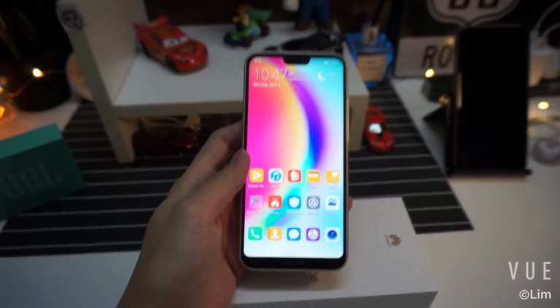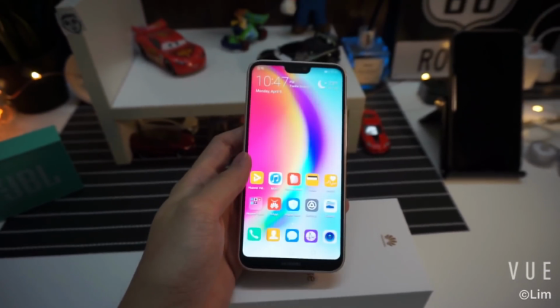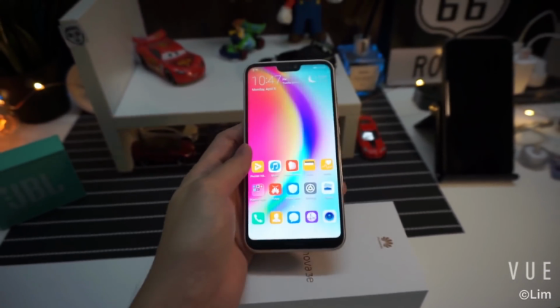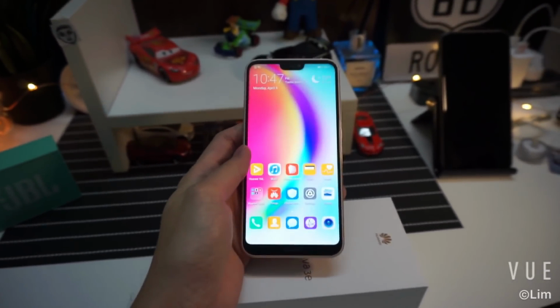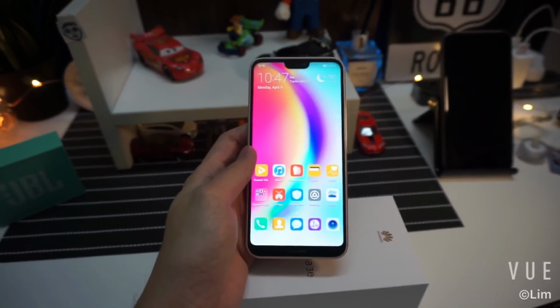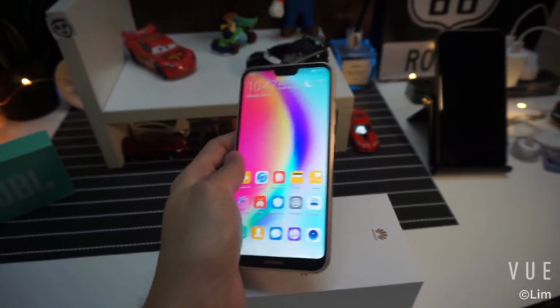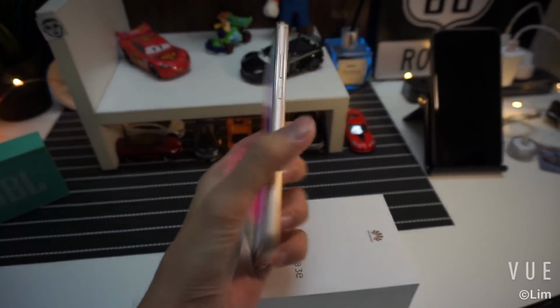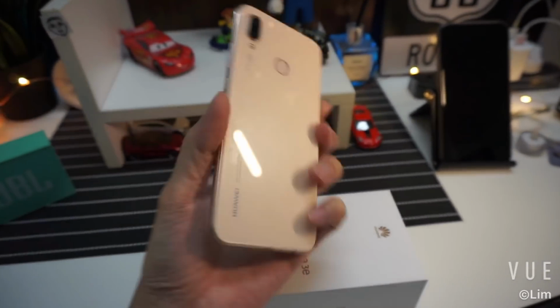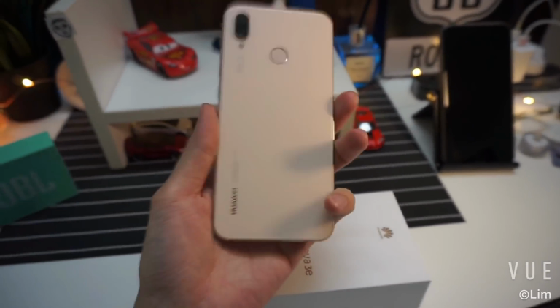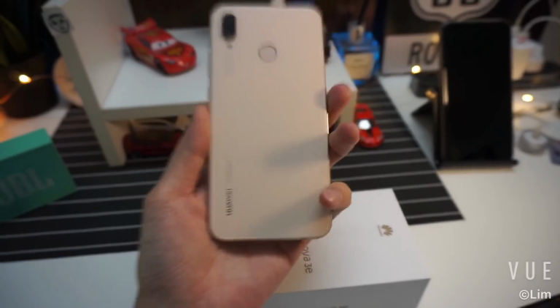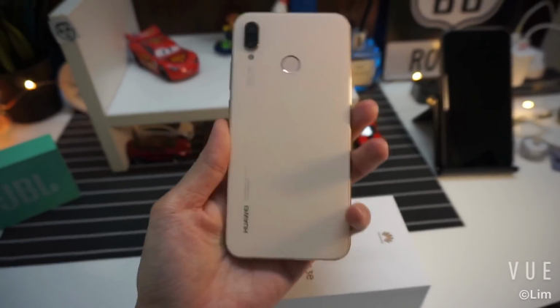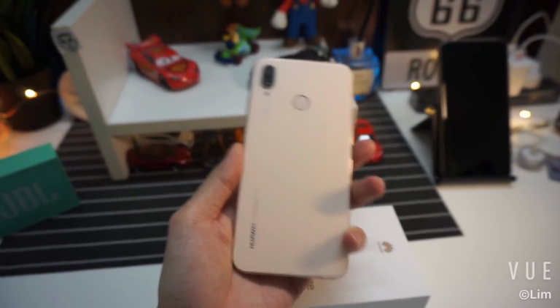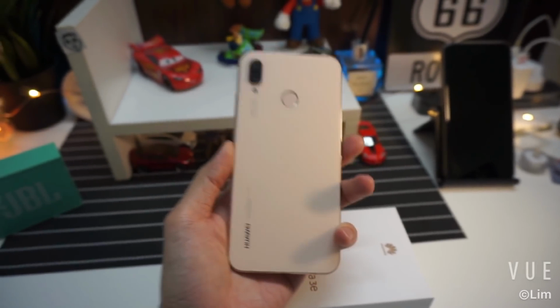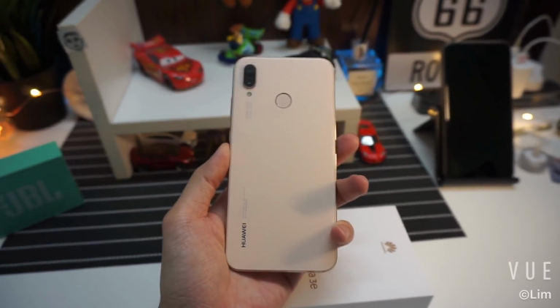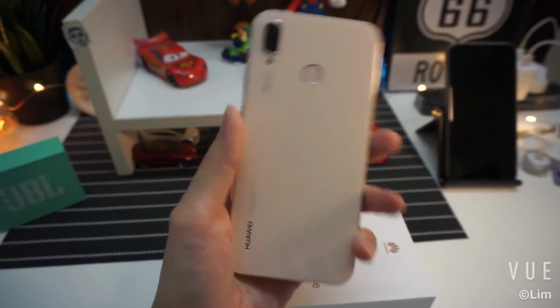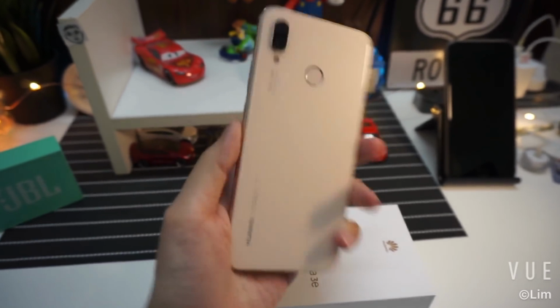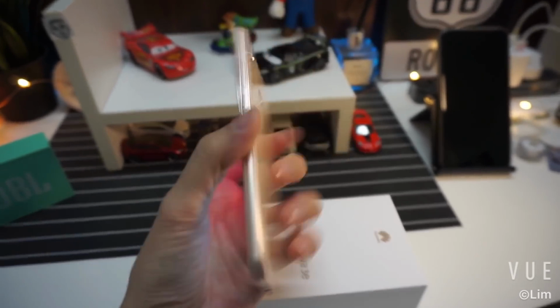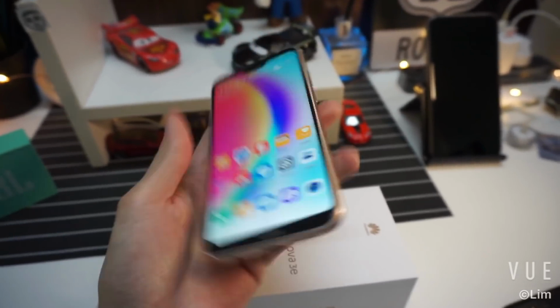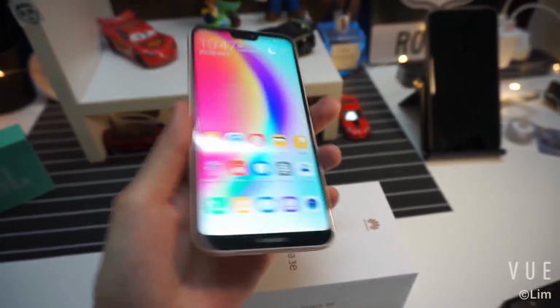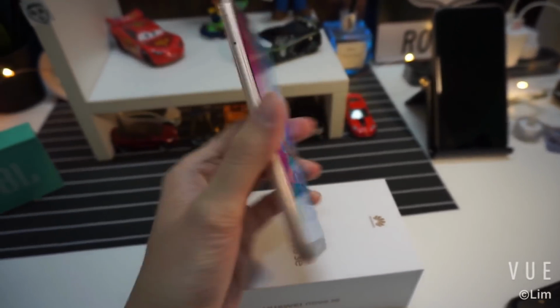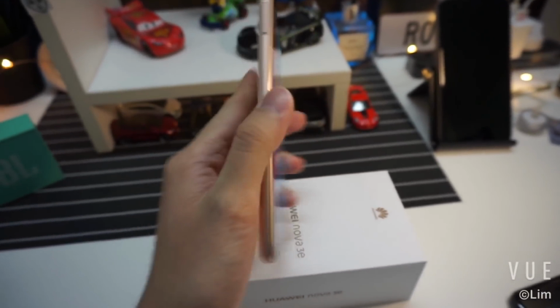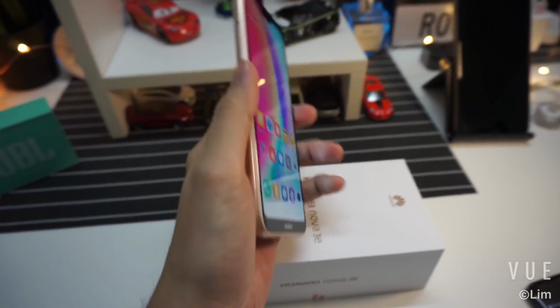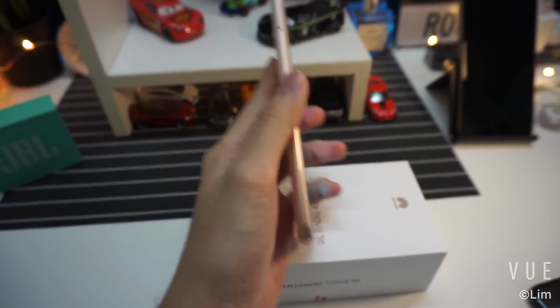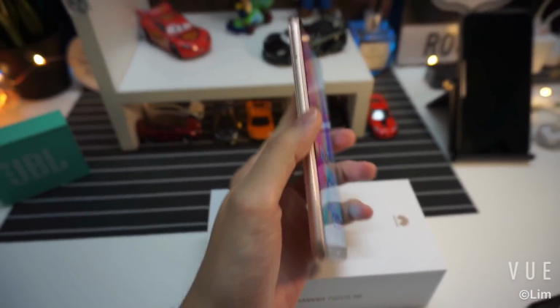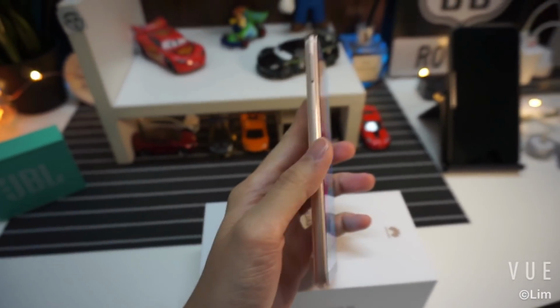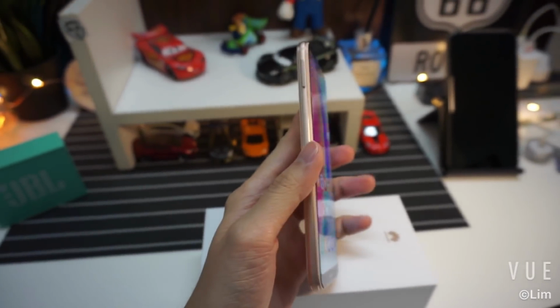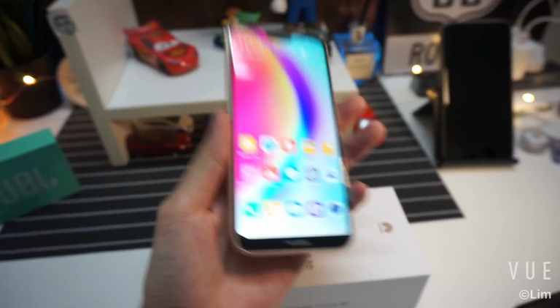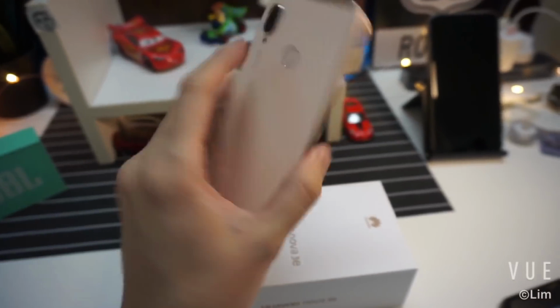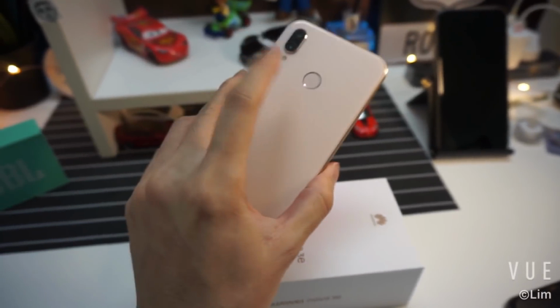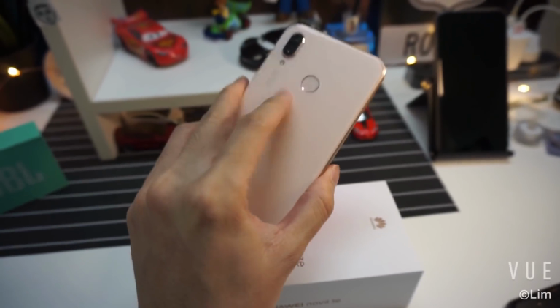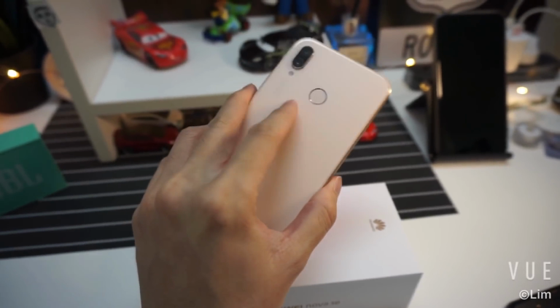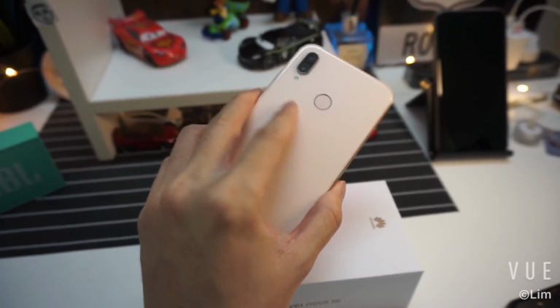Upon first initial impressions, the phone feels really sturdy in the hand. It has a solid build quality. The sides are made of aluminium and there's a glass back.